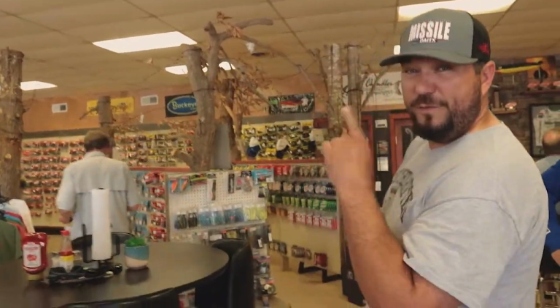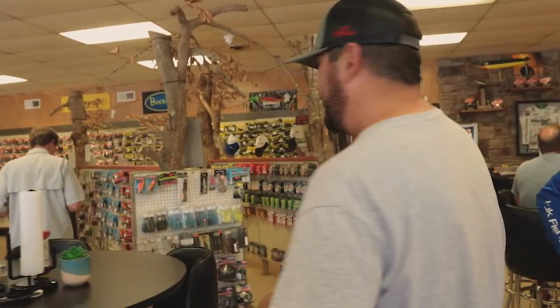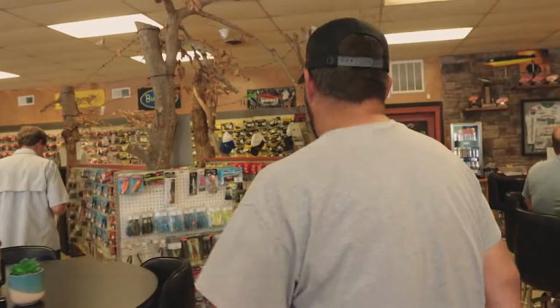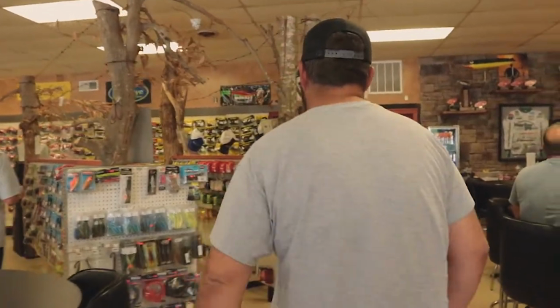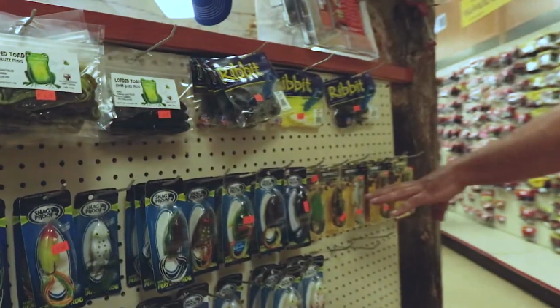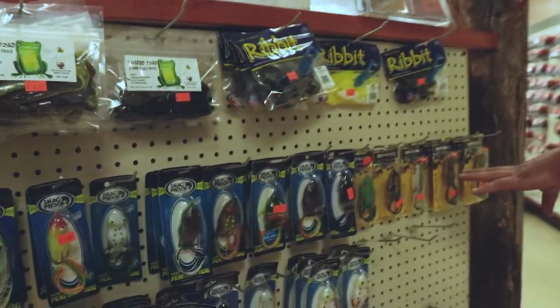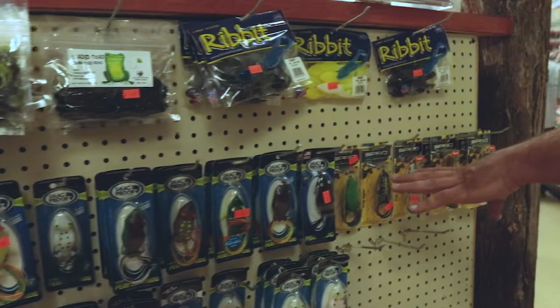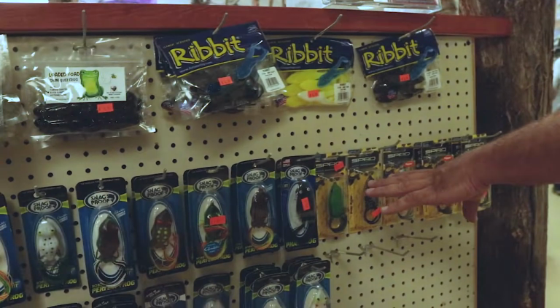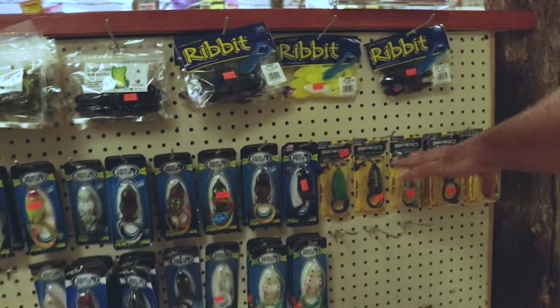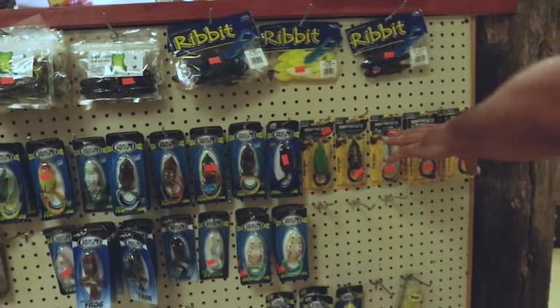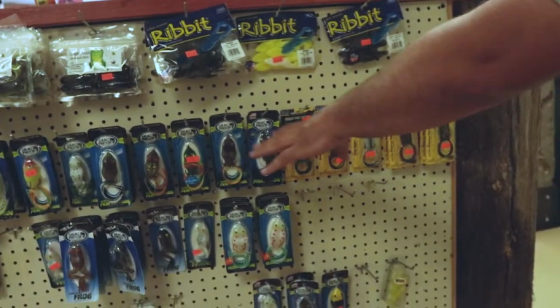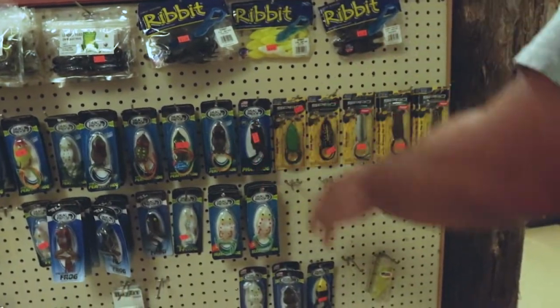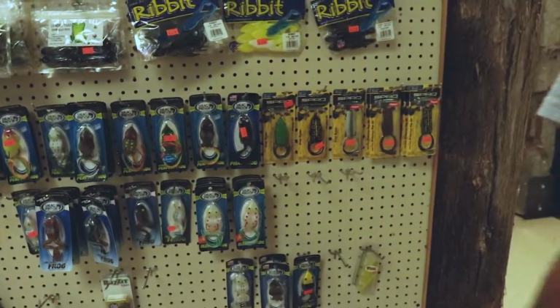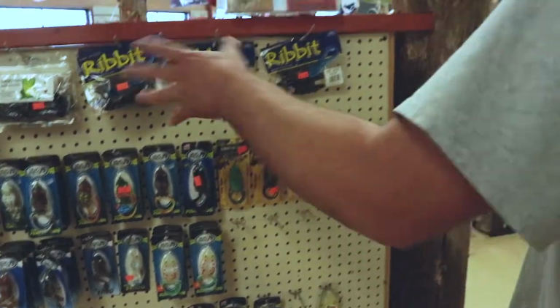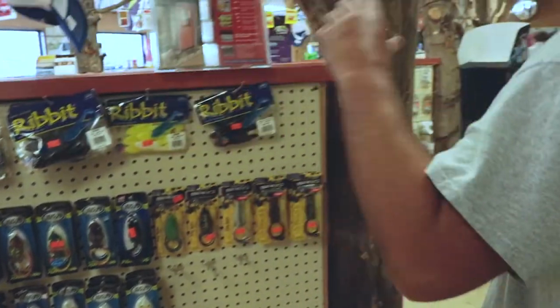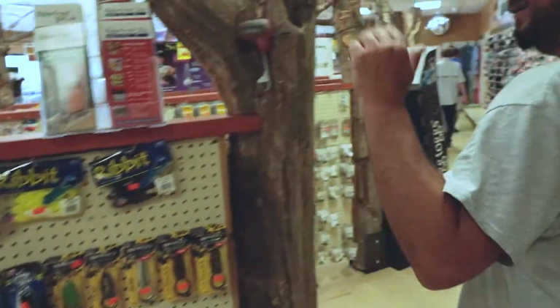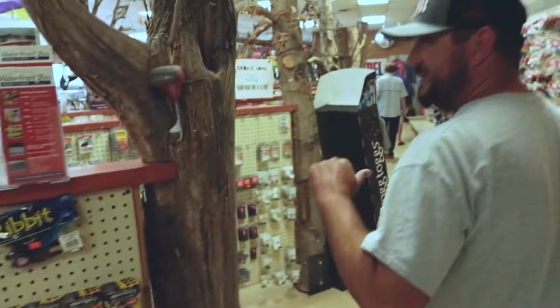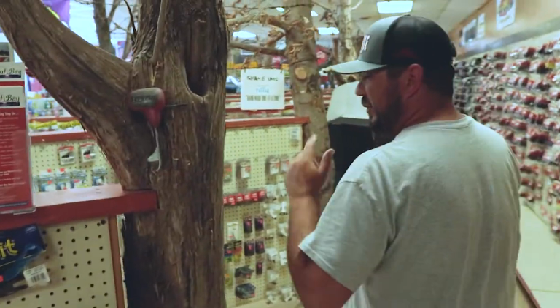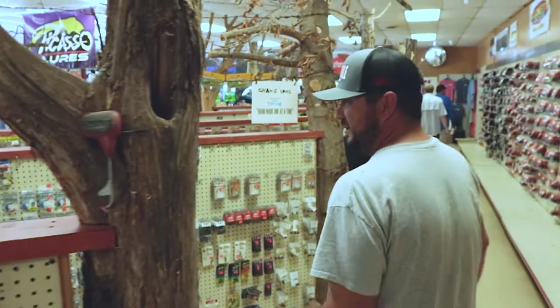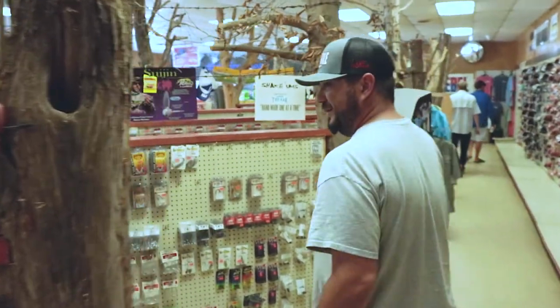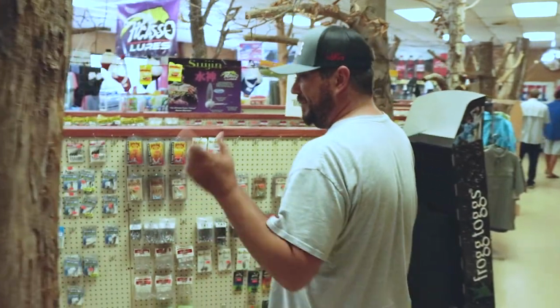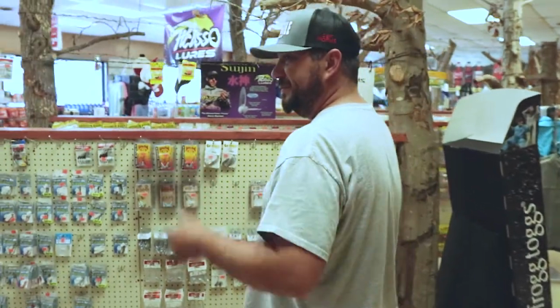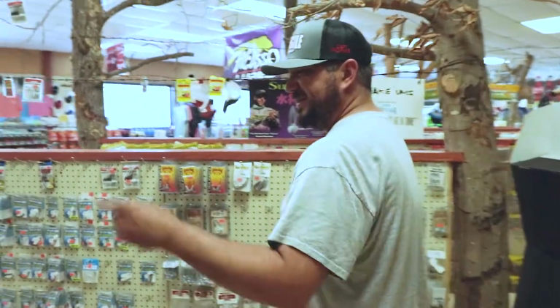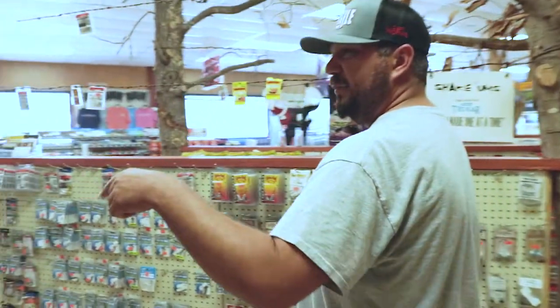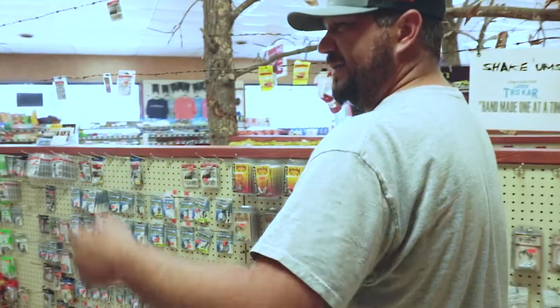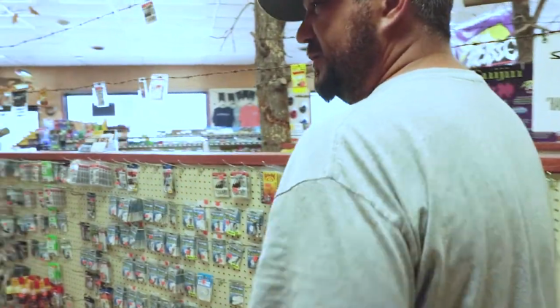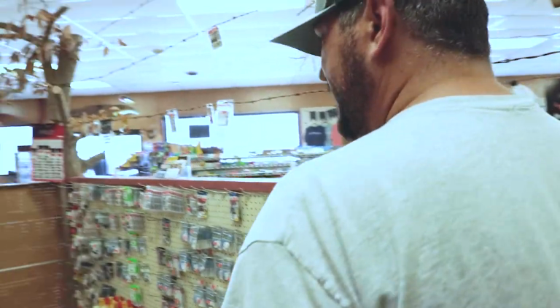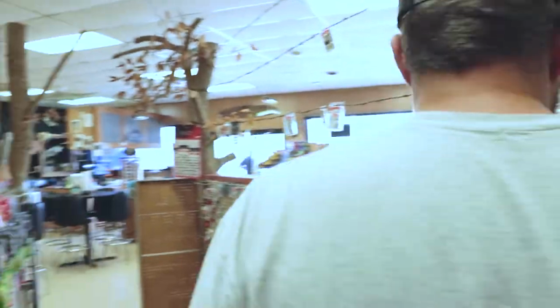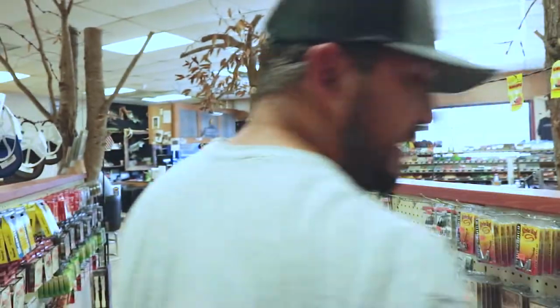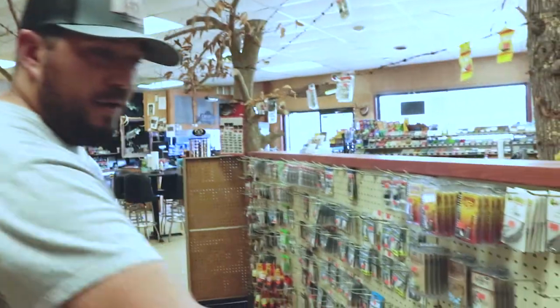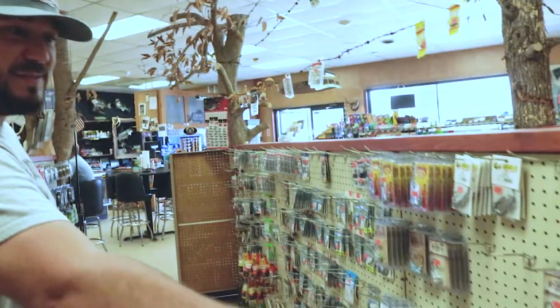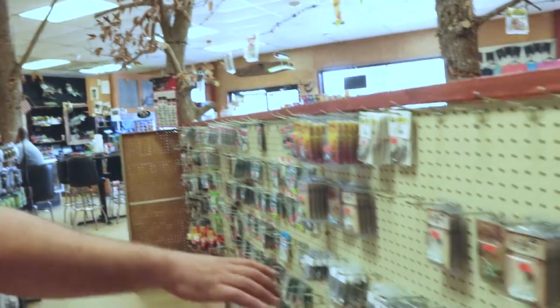Topwater — some frogs, Spro, Snag Proof. I'm sure they got a lot of grass on Guntersville and they probably stocked up when it gets towards fall season.